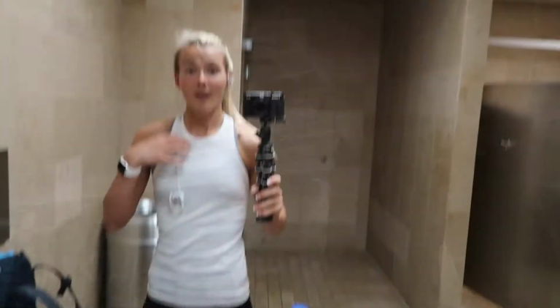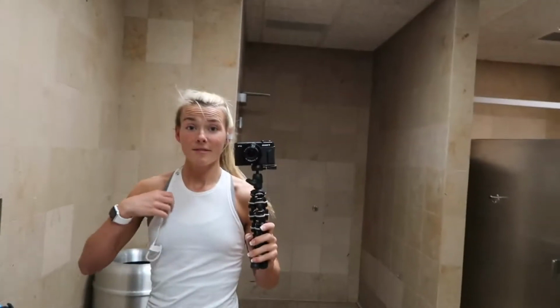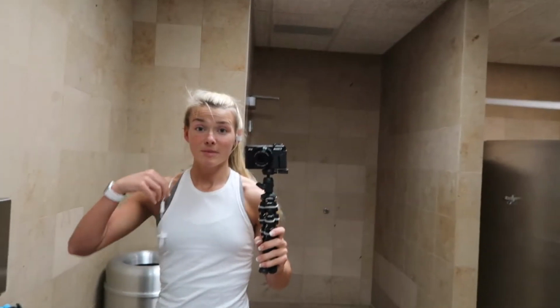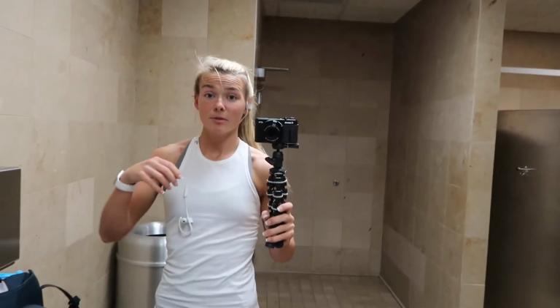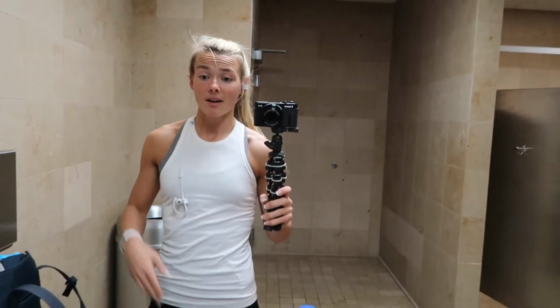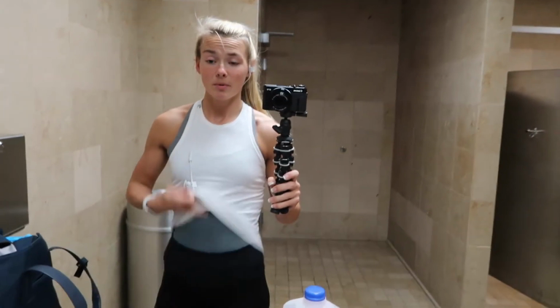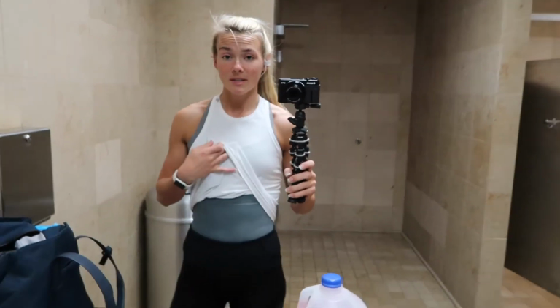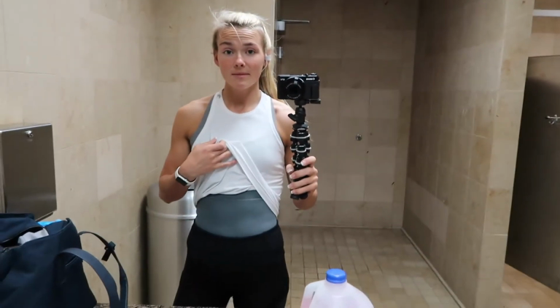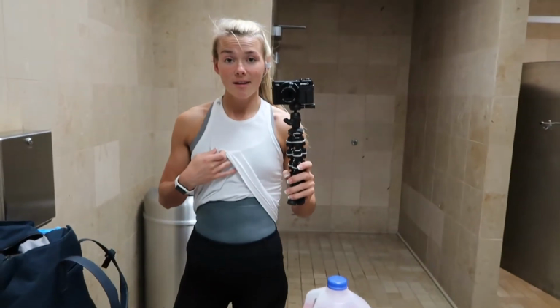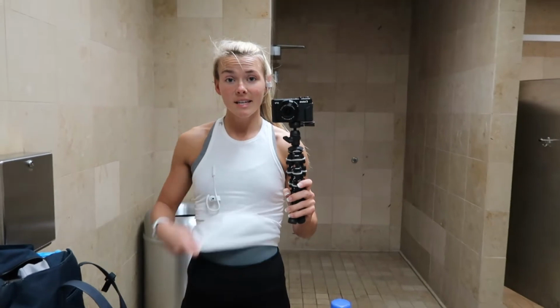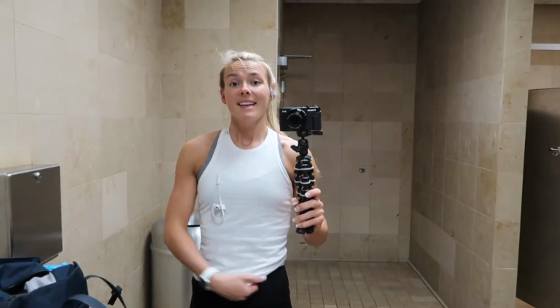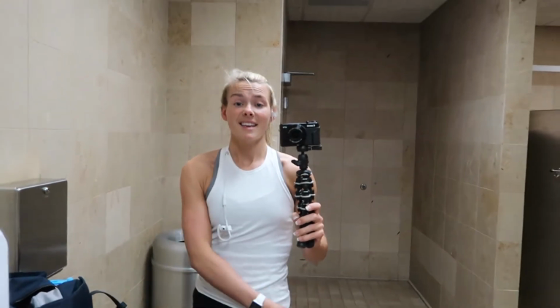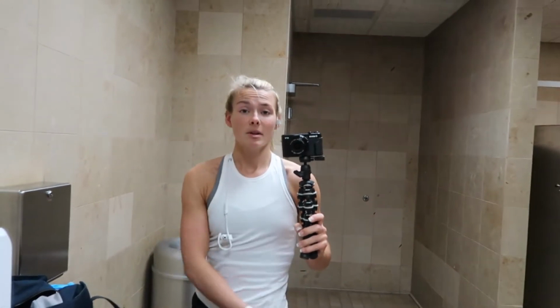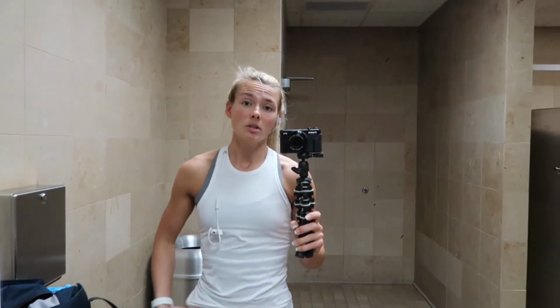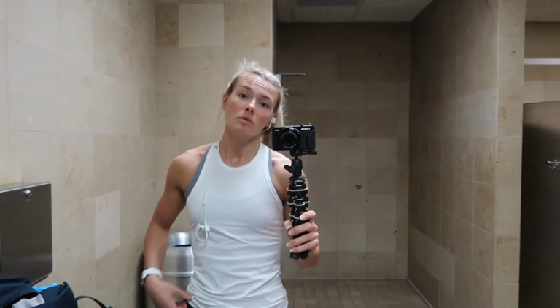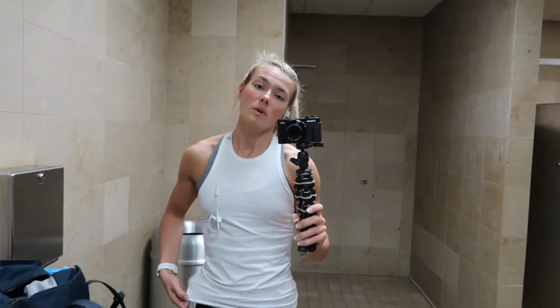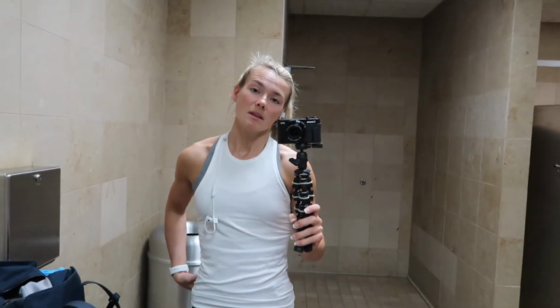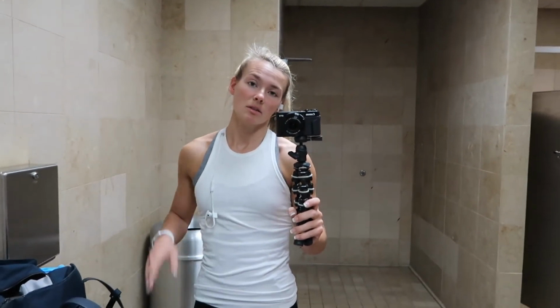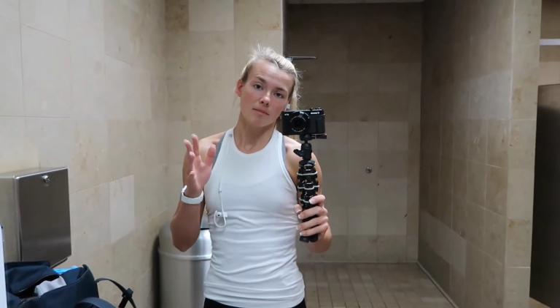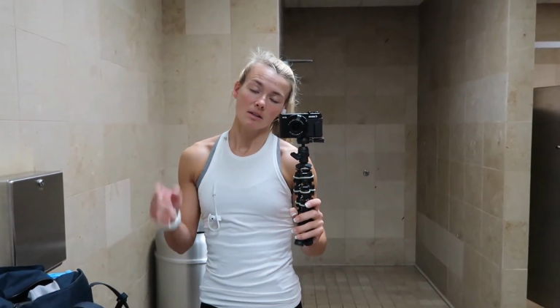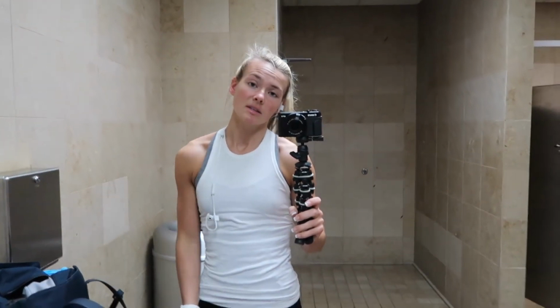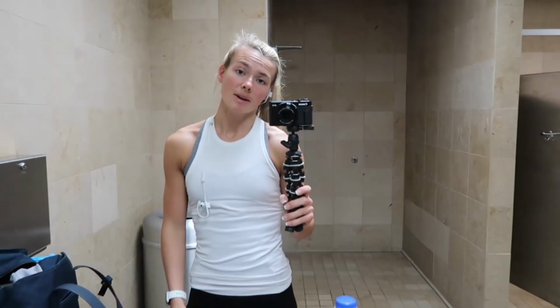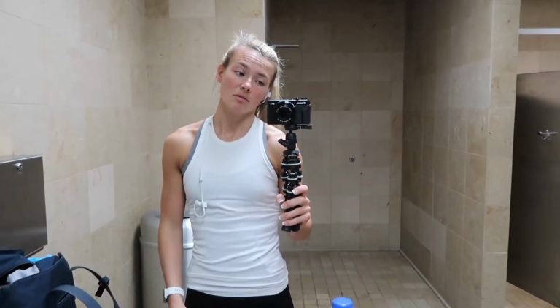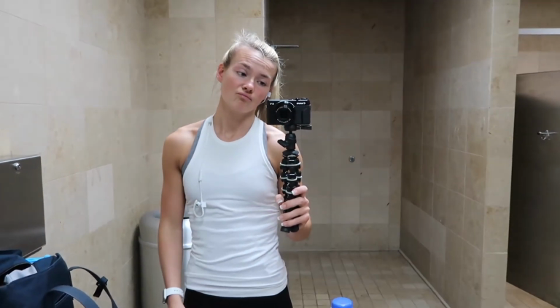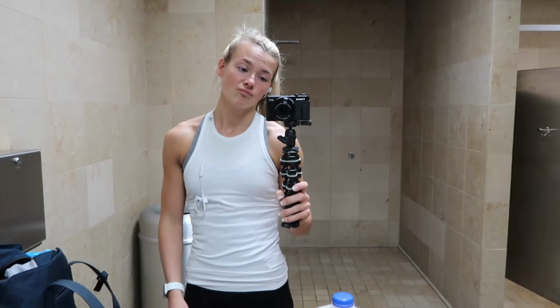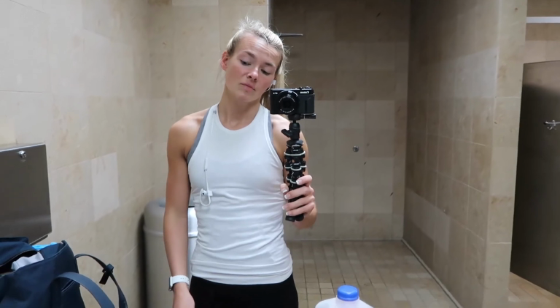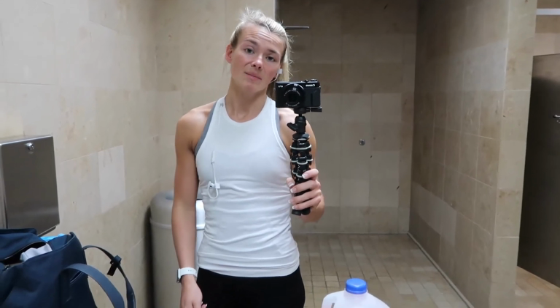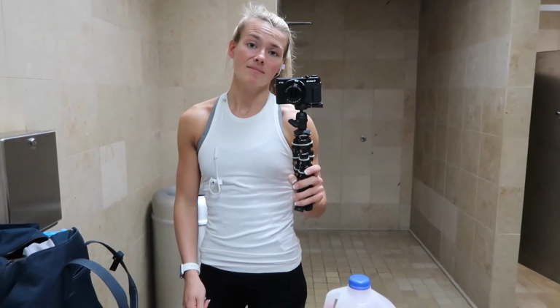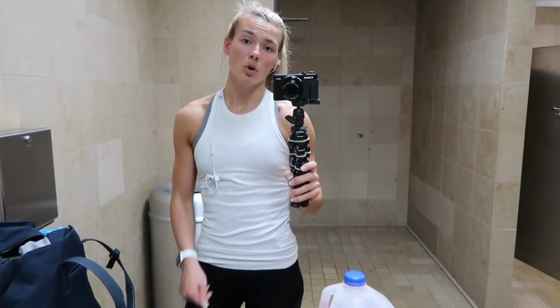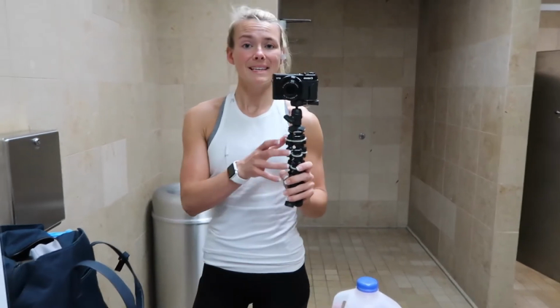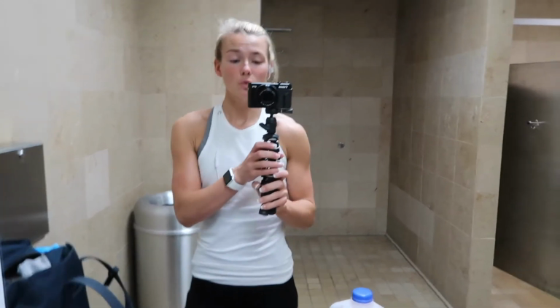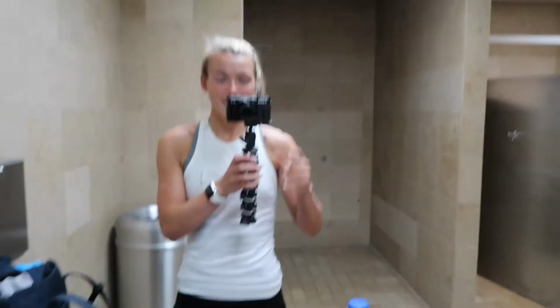I finished my shoulder workout. I put my Sweet Sweat on and I'm going to do 20 to 30 minutes on the Stairmaster. And then I'll be done — then home and food time.